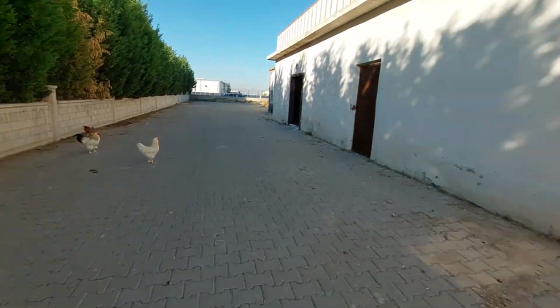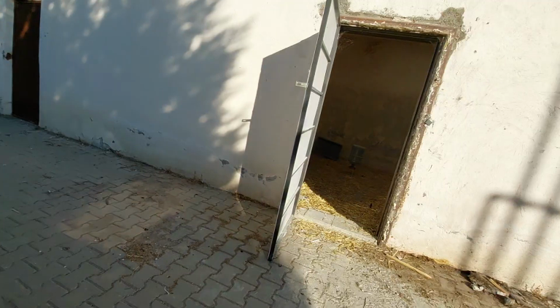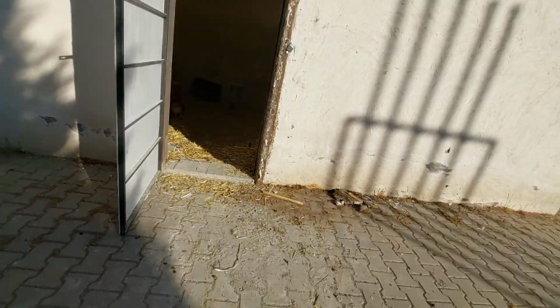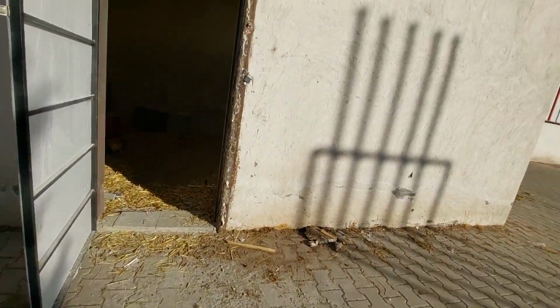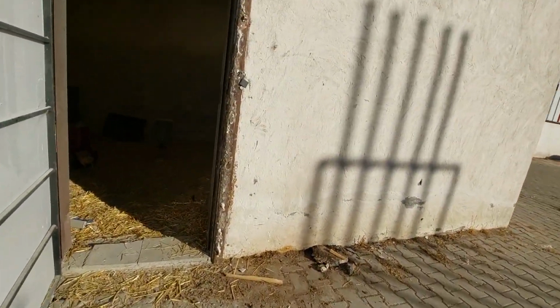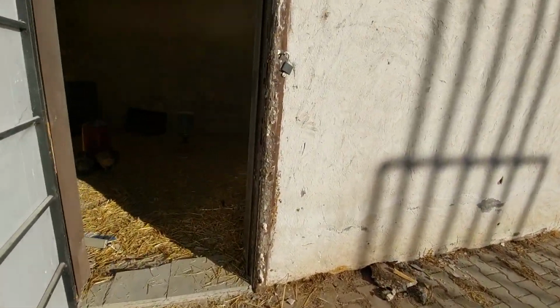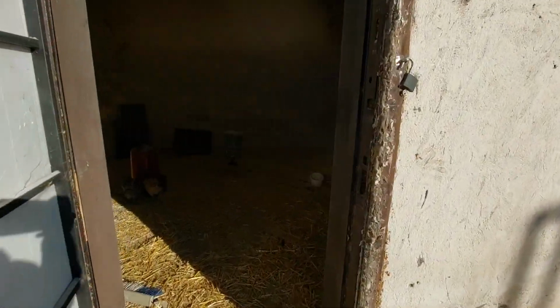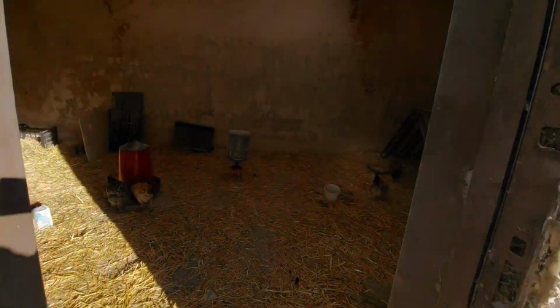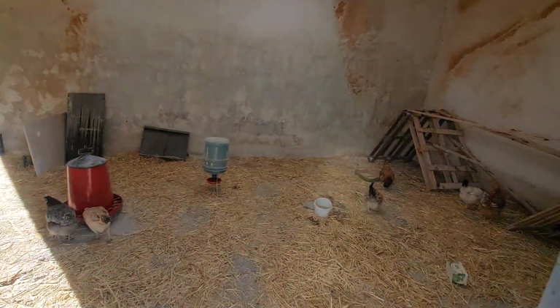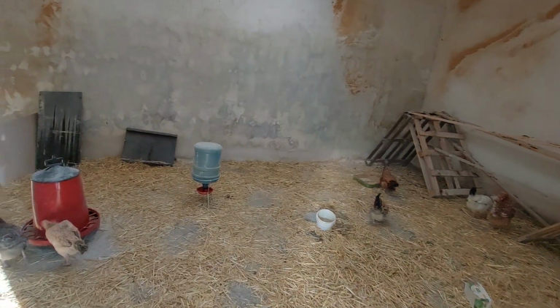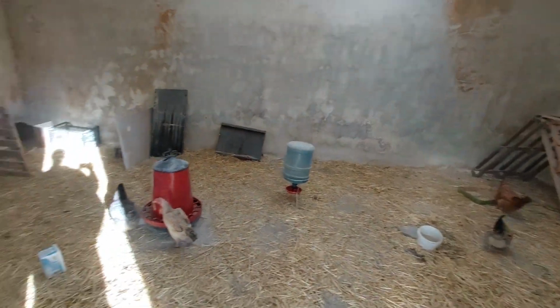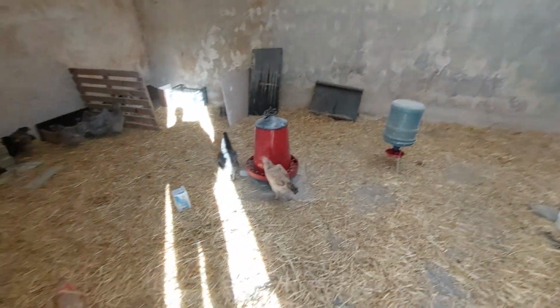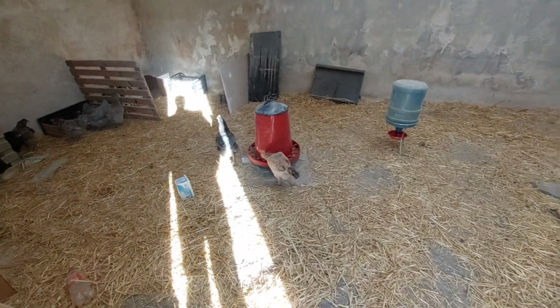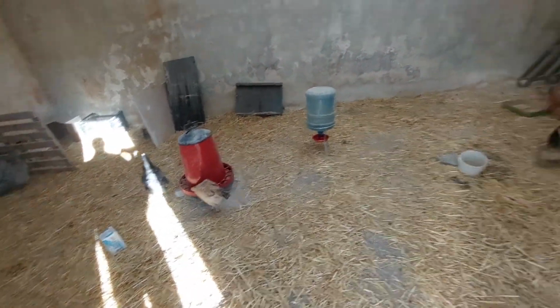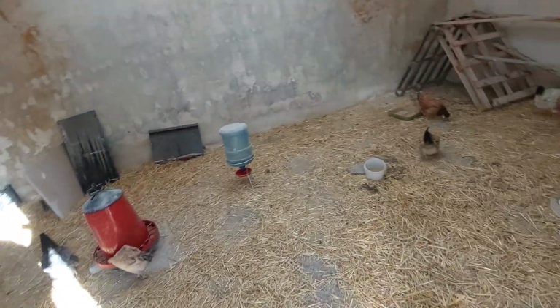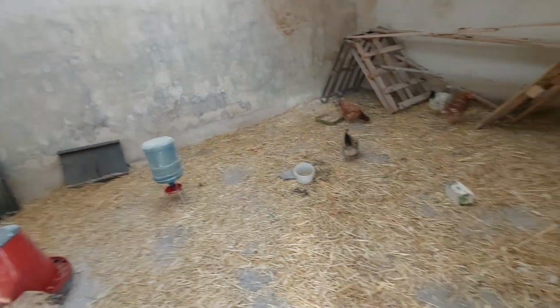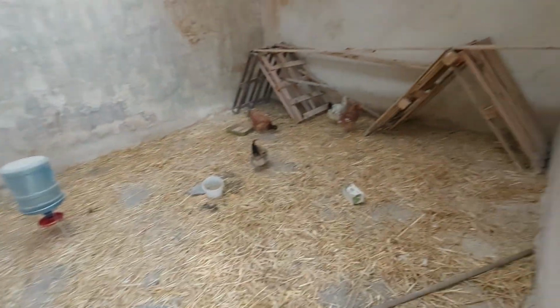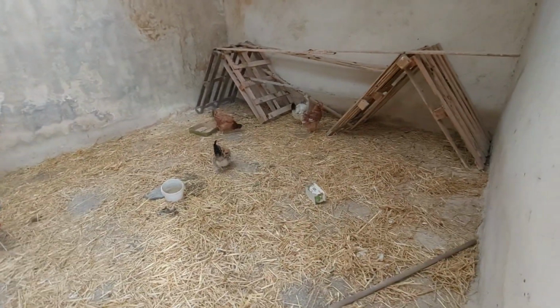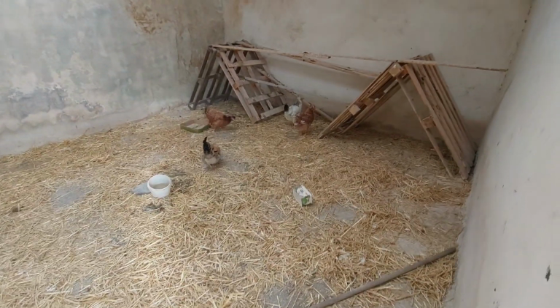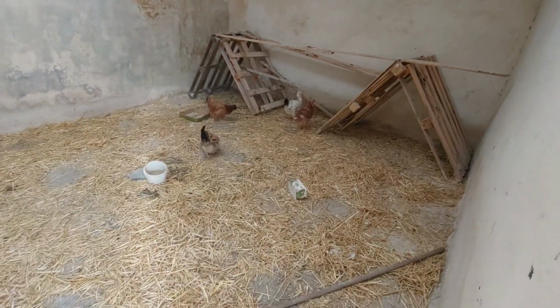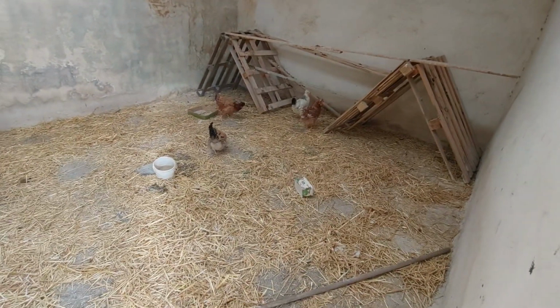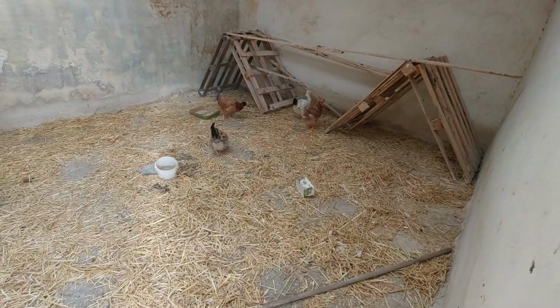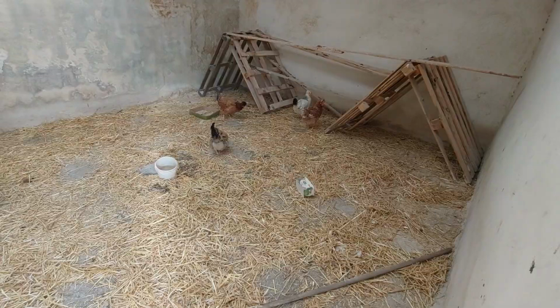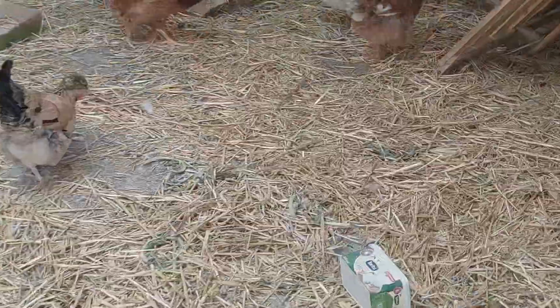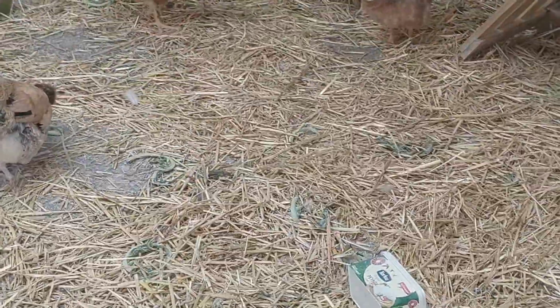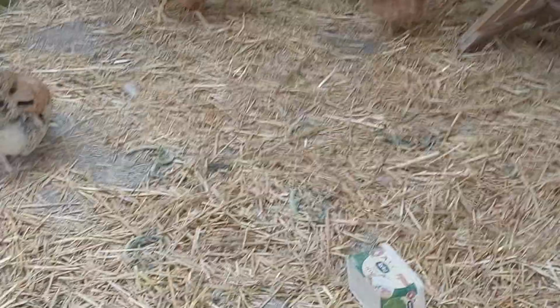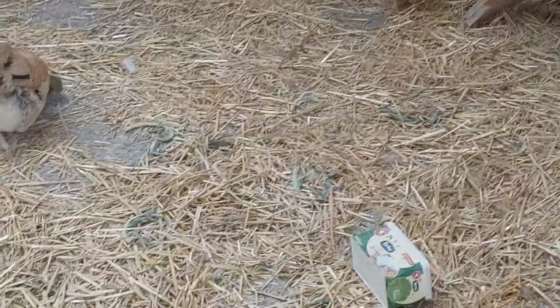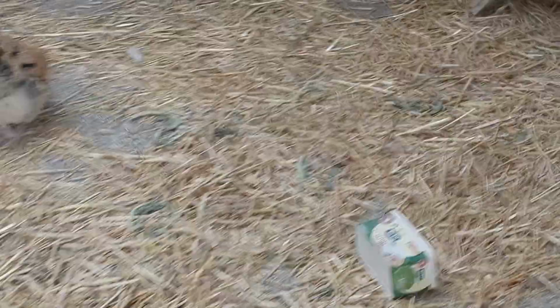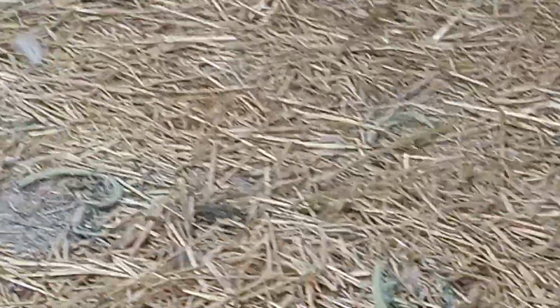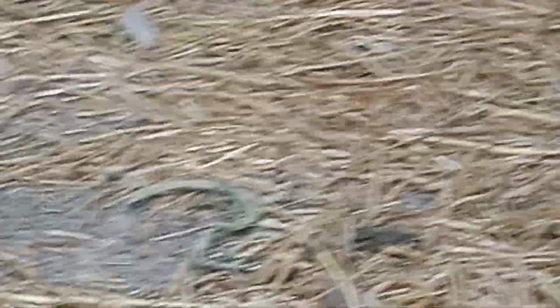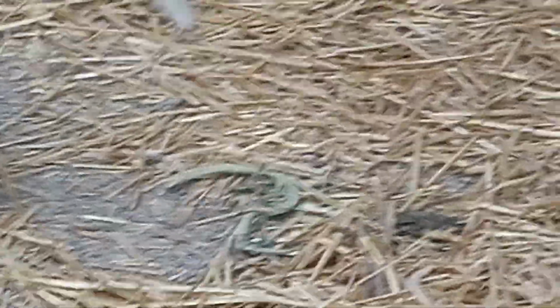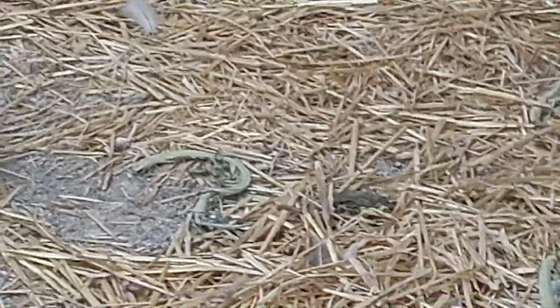Look at this place — this is how we are giving them water, their feed area and feeder. In some places we have also placed some vegetable waste, like this cauliflower here.